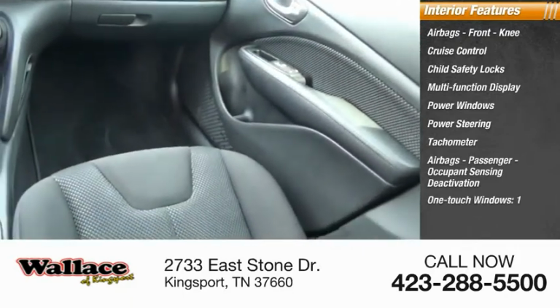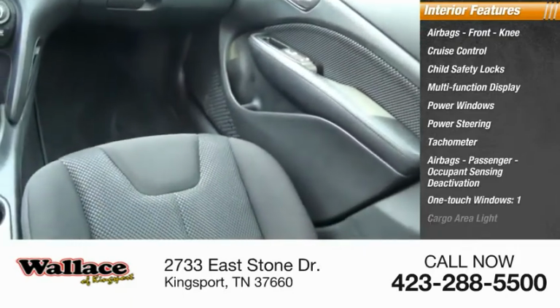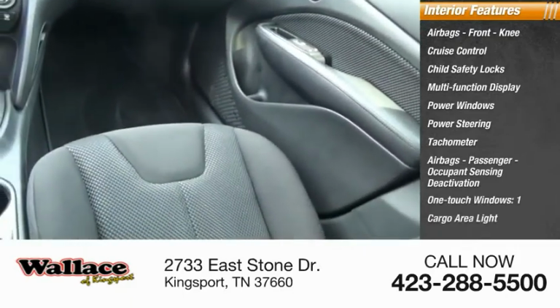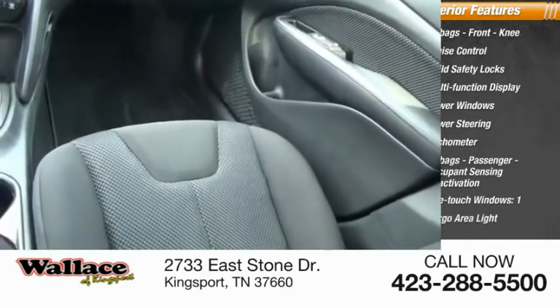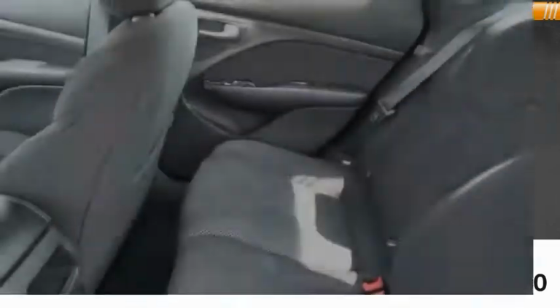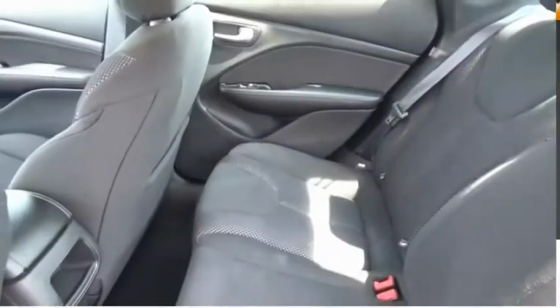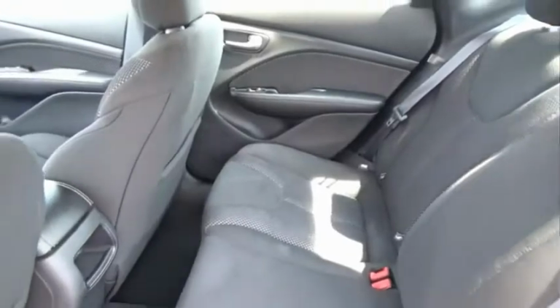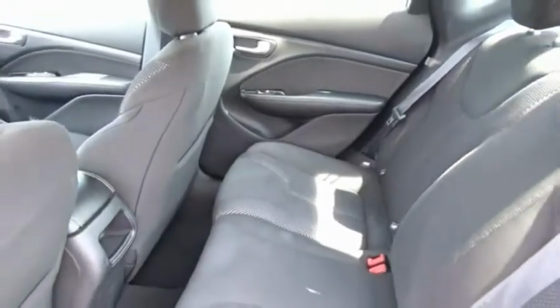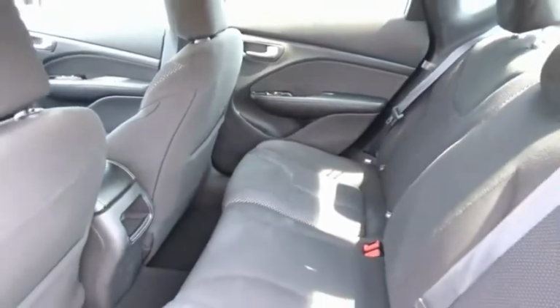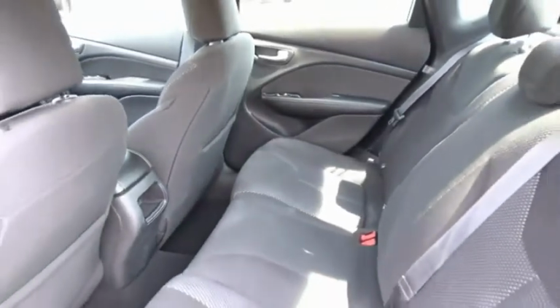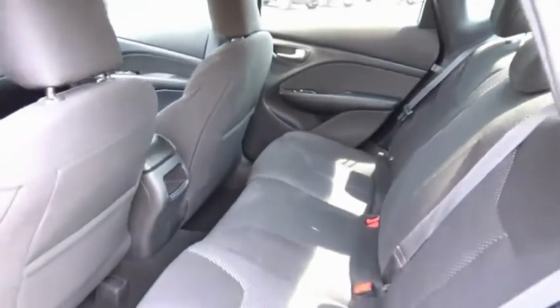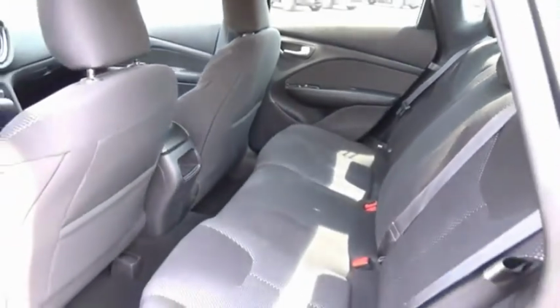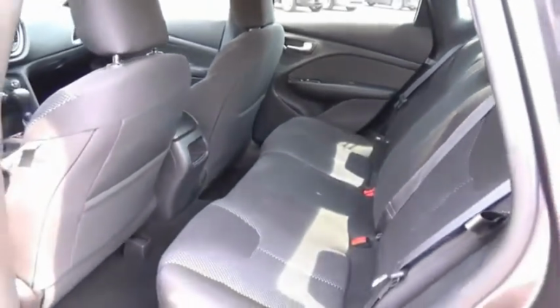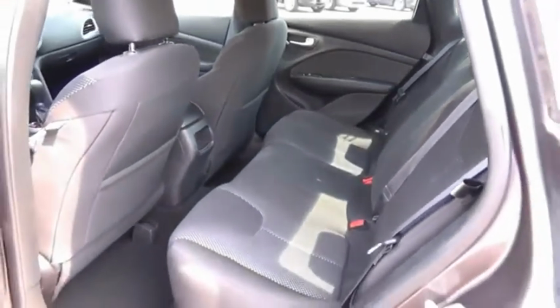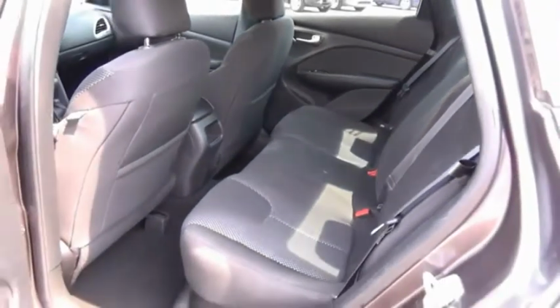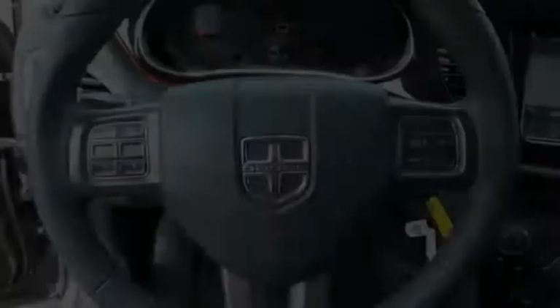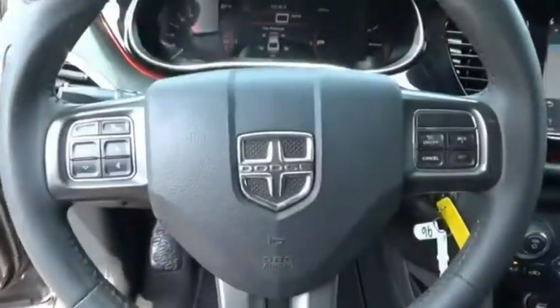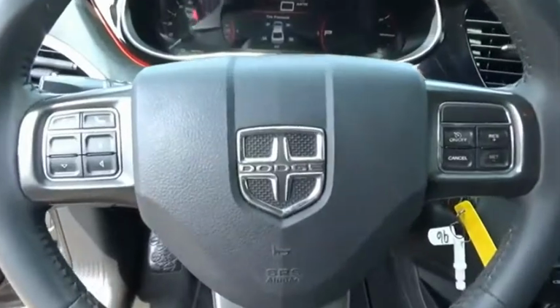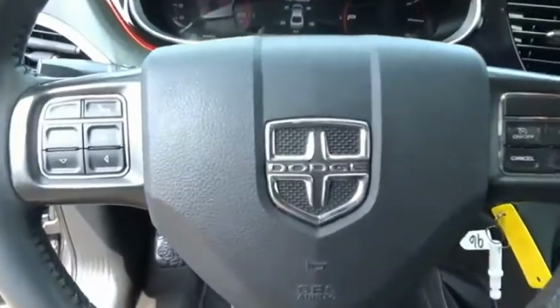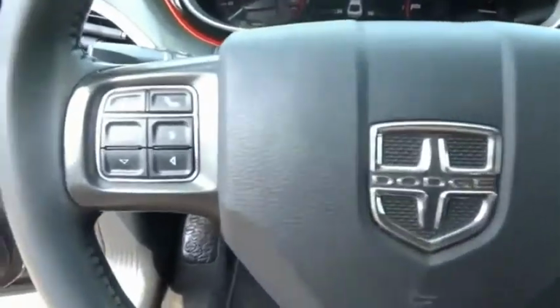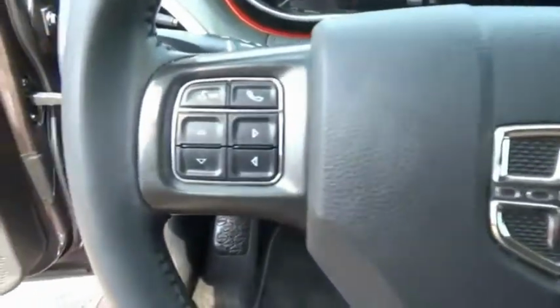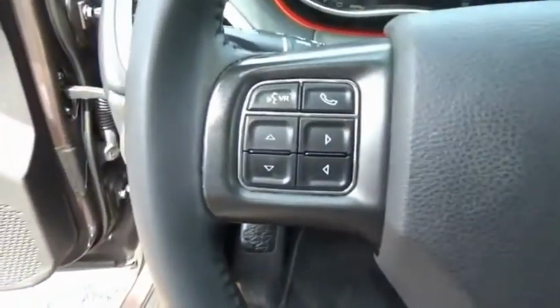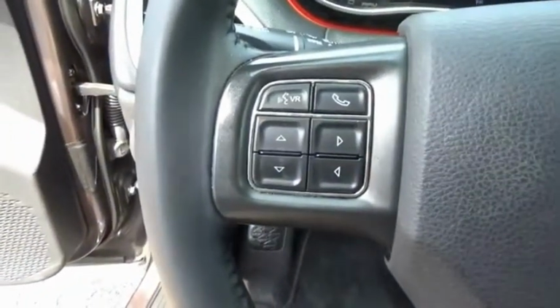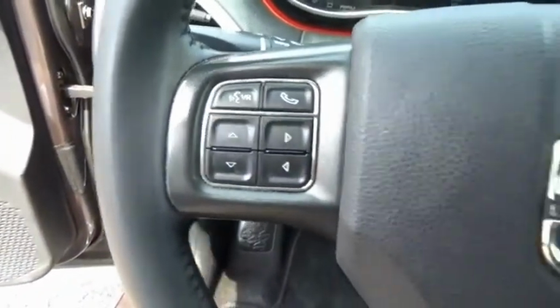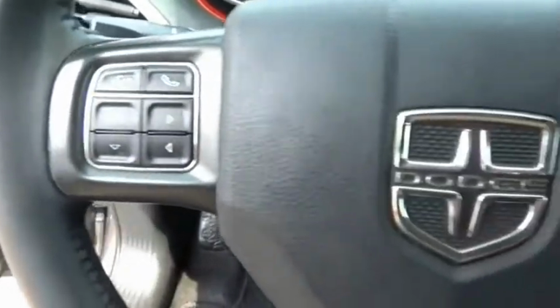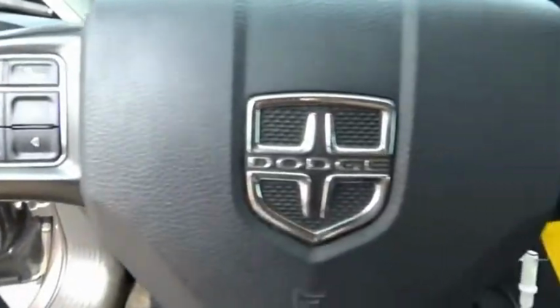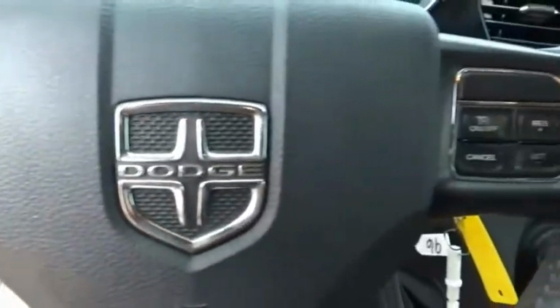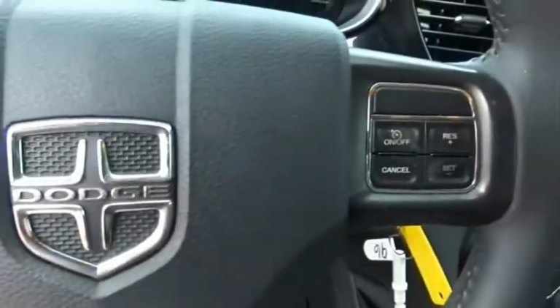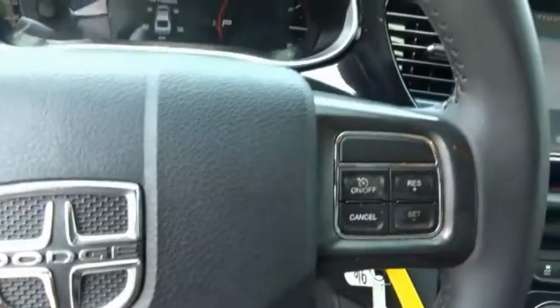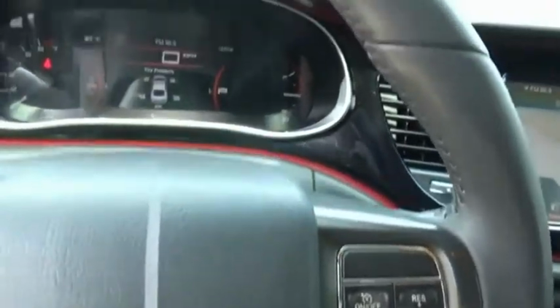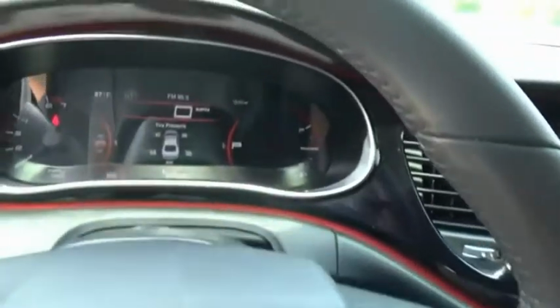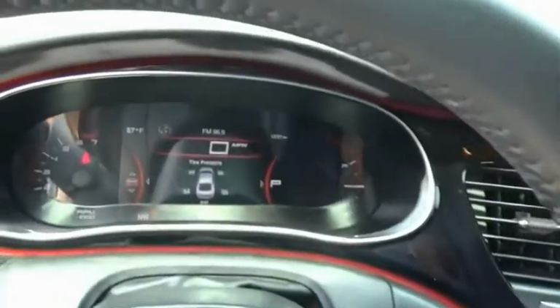The Dodge DART is a compact sedan that combines efficiency with sport. With plenty of space to tote passengers, the DART is a great value. Wouldn't you look great in this vehicle? Stop in today and see for yourself.